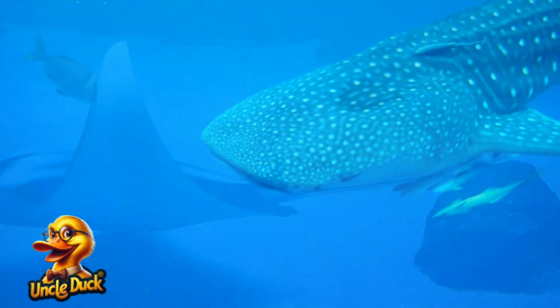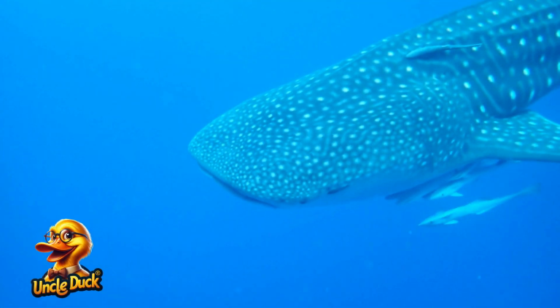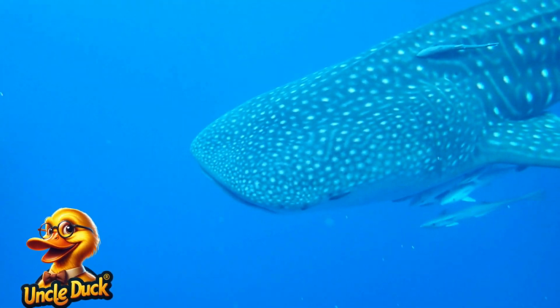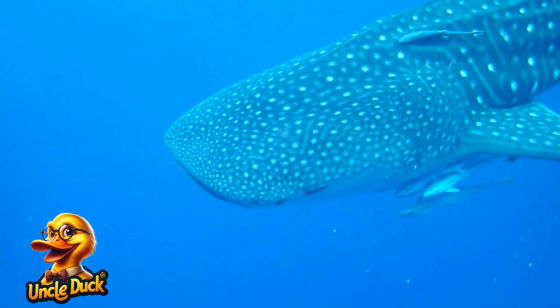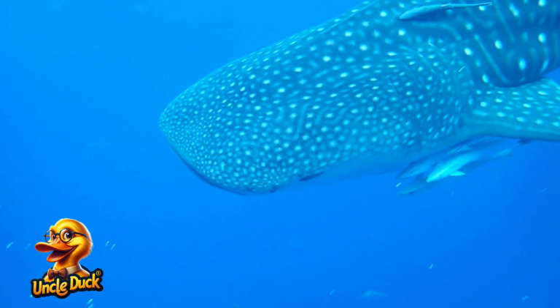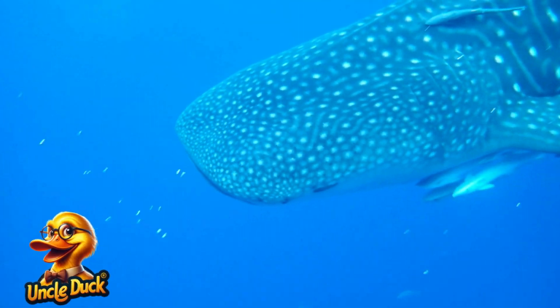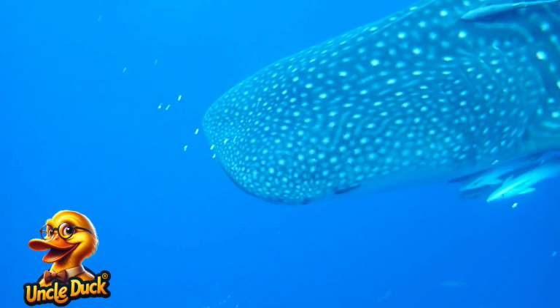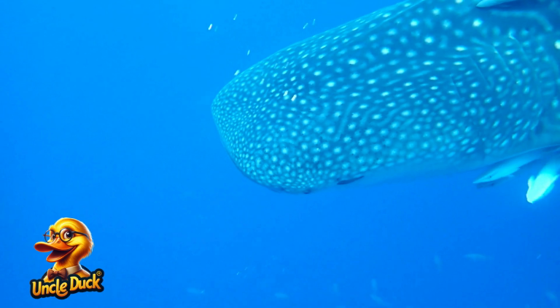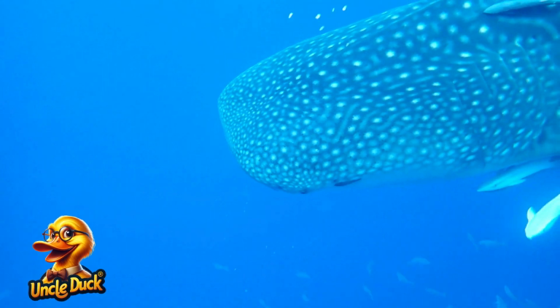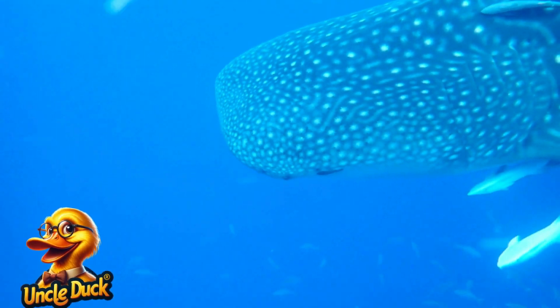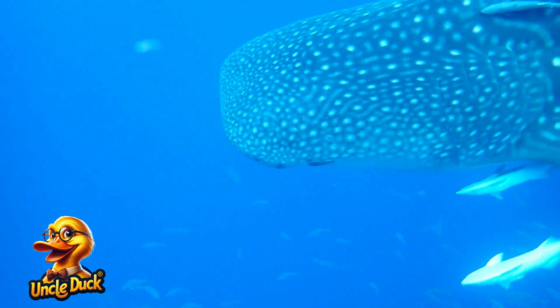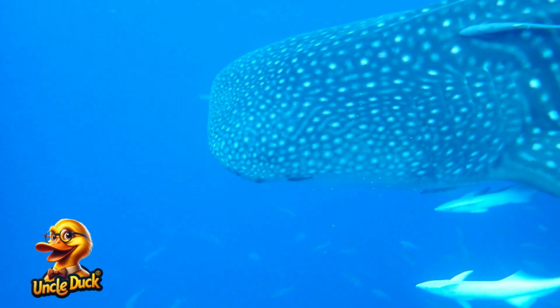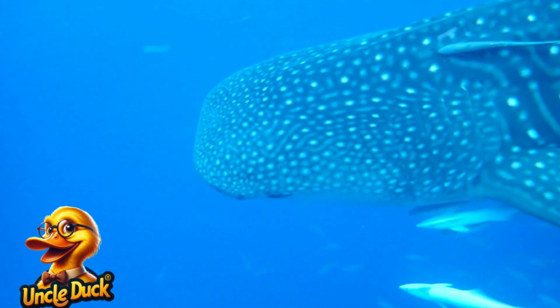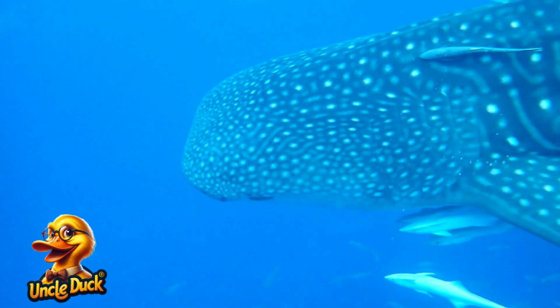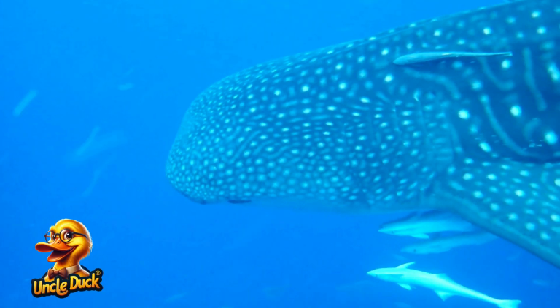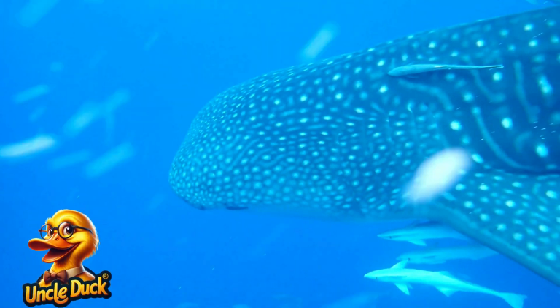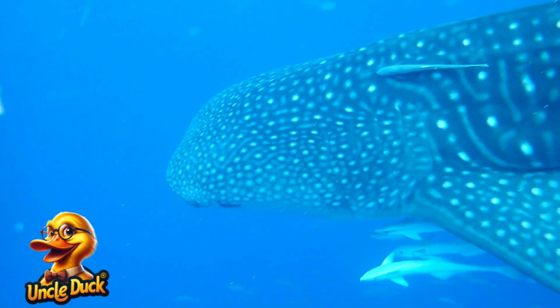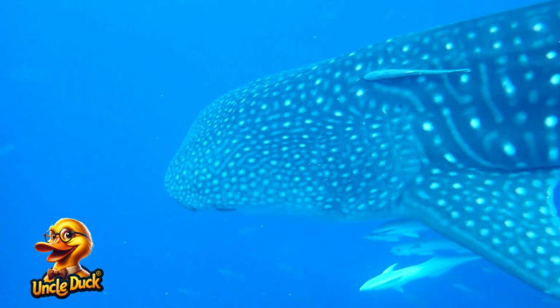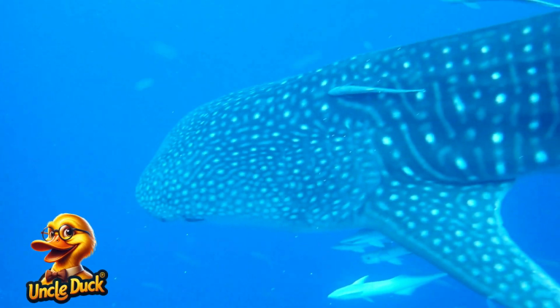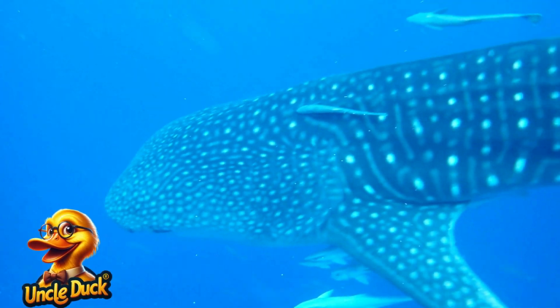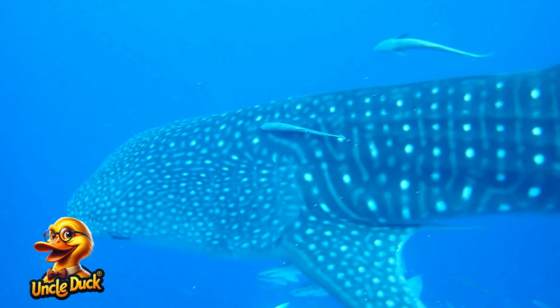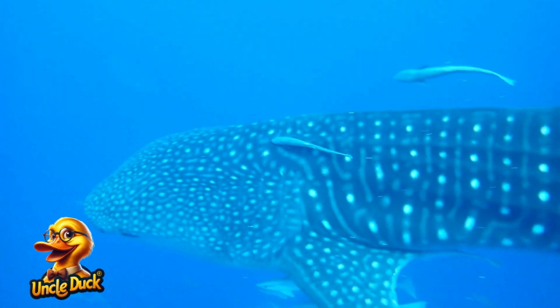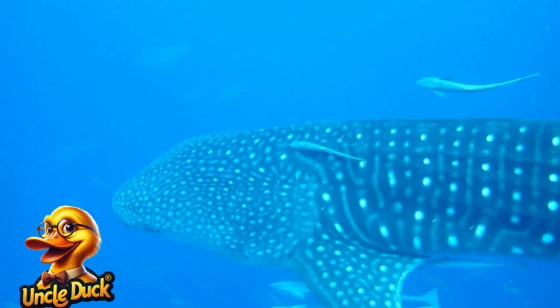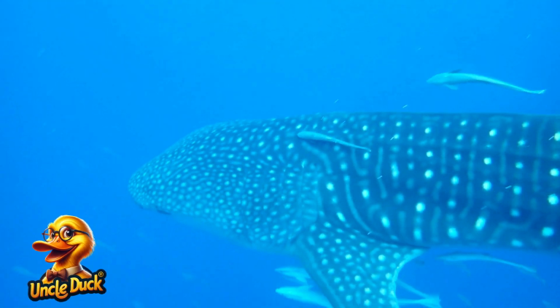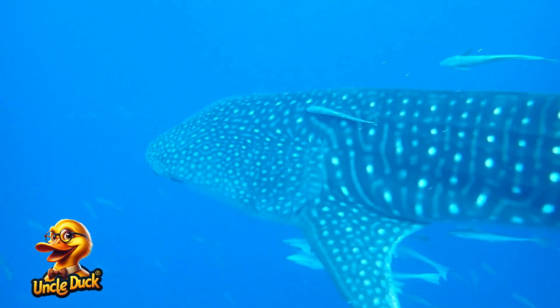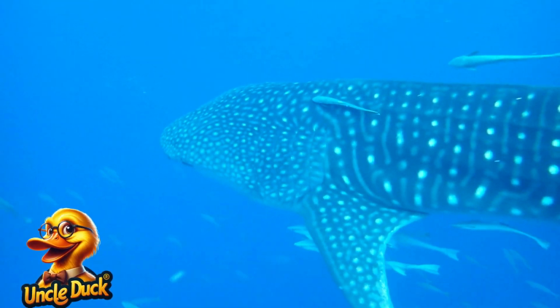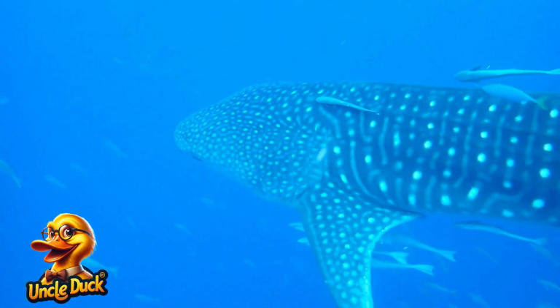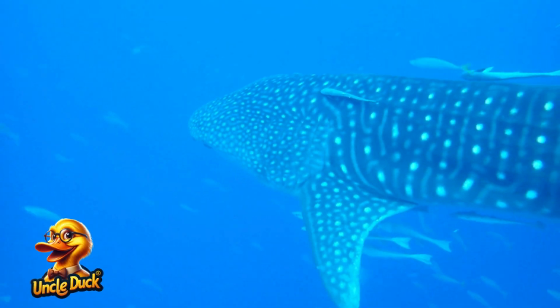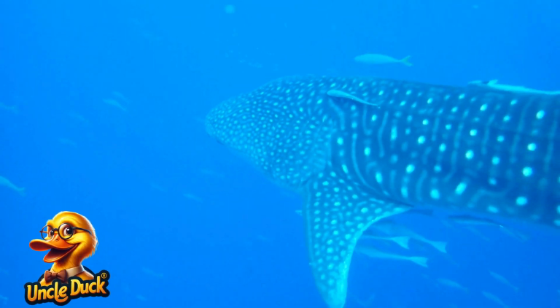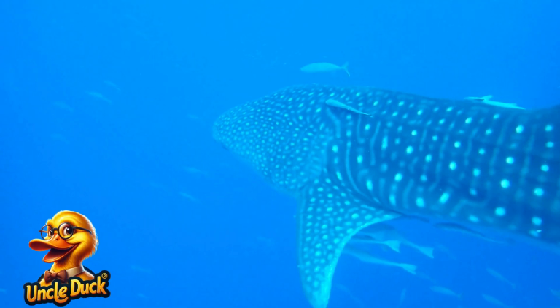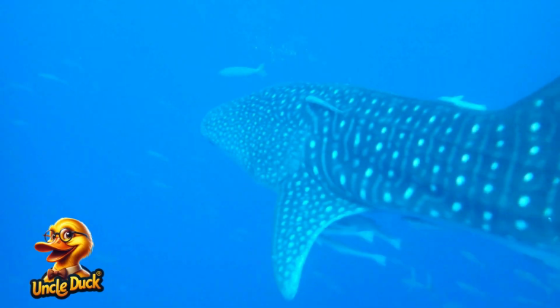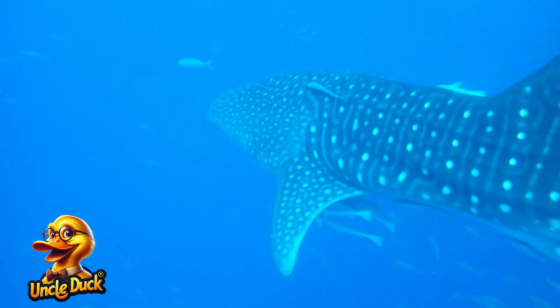The biggest fish in the ocean is the whale shark. Even though it's enormous, it feeds on tiny plankton by filtering water through its huge mouth.